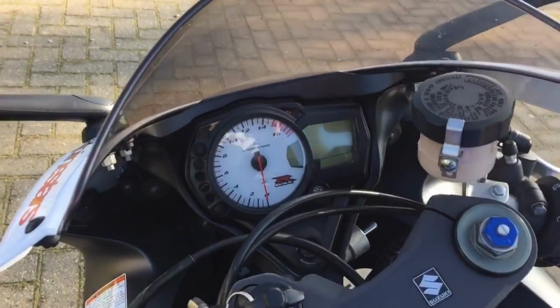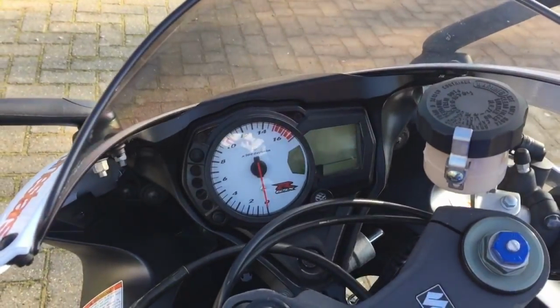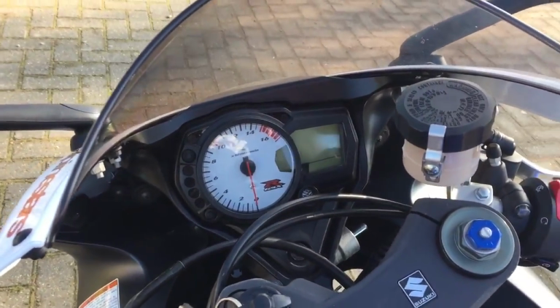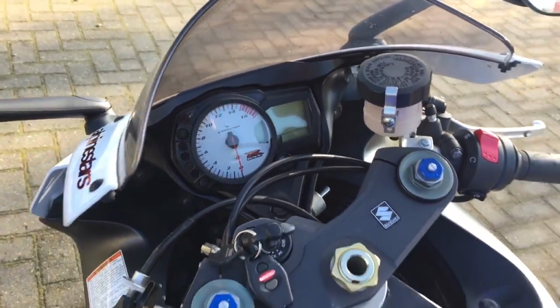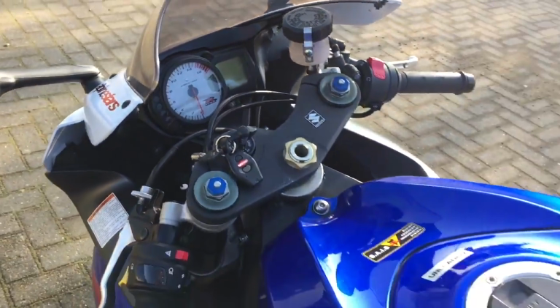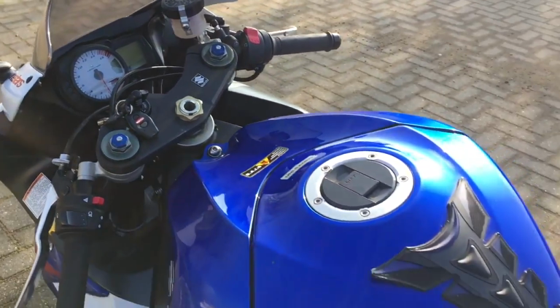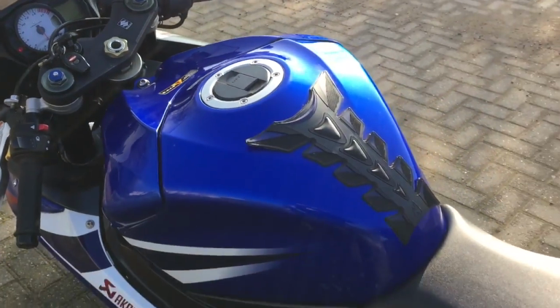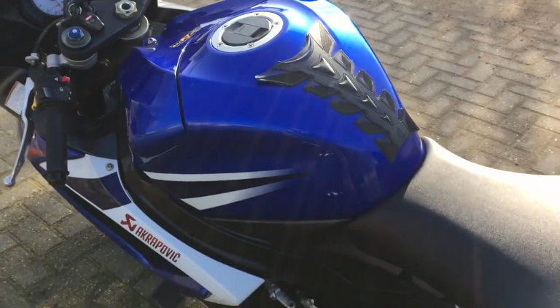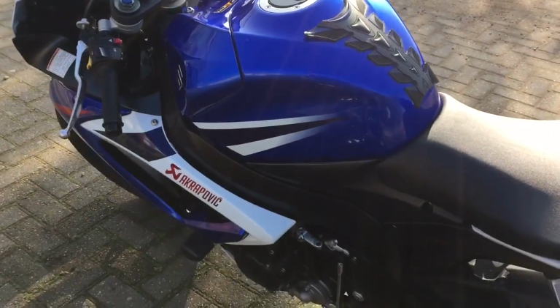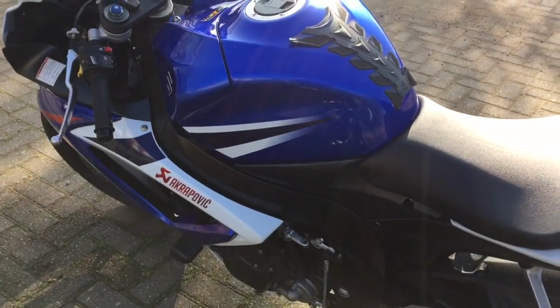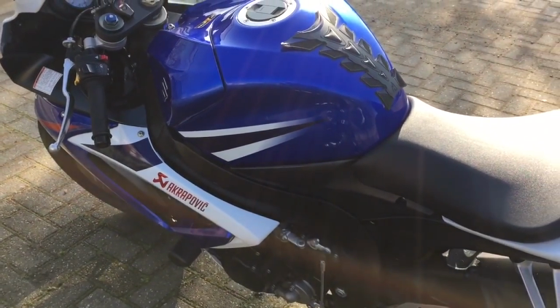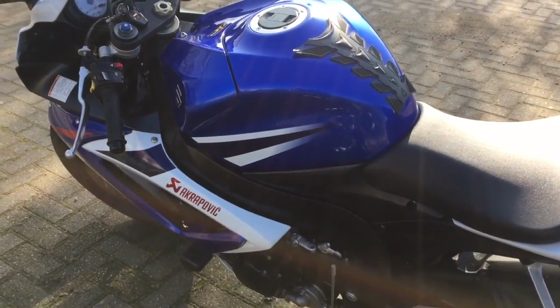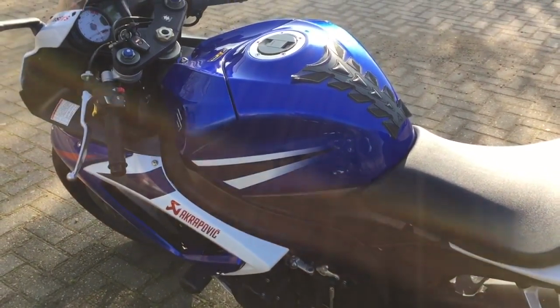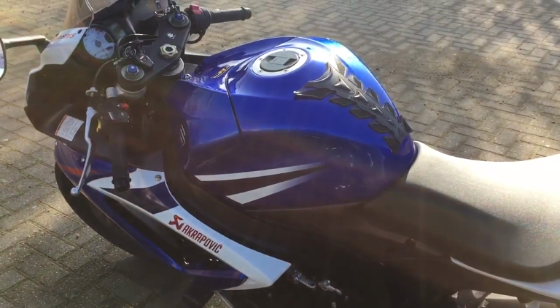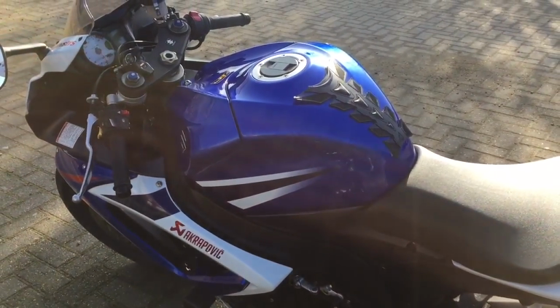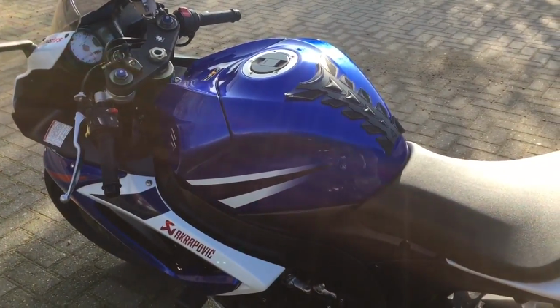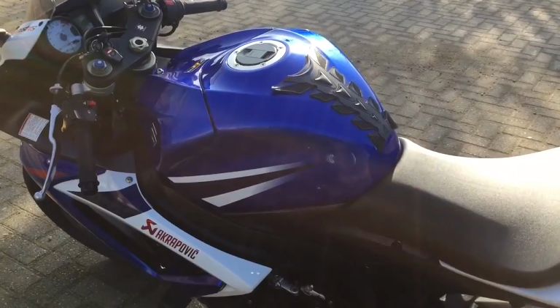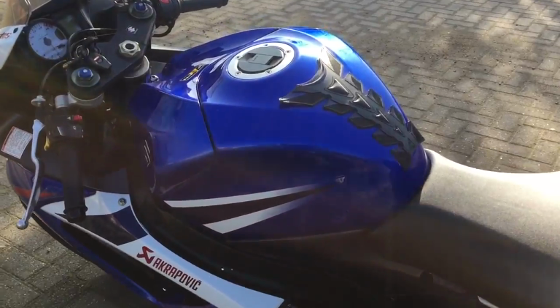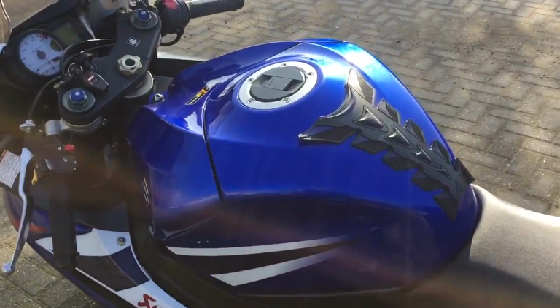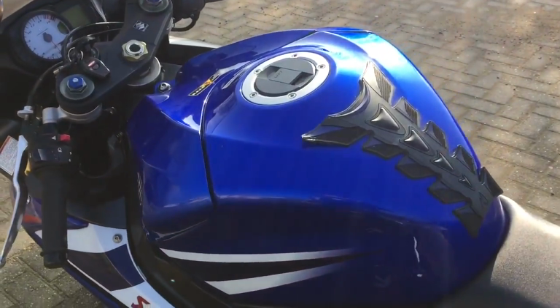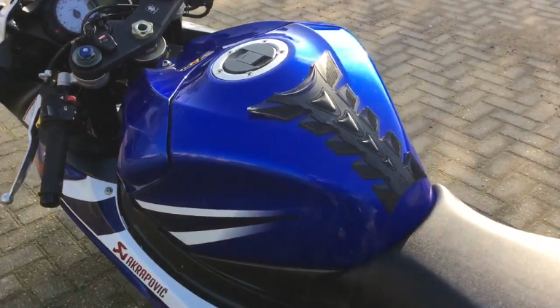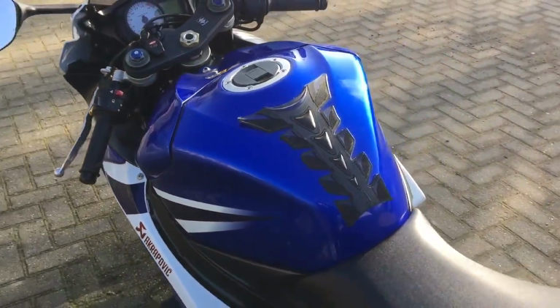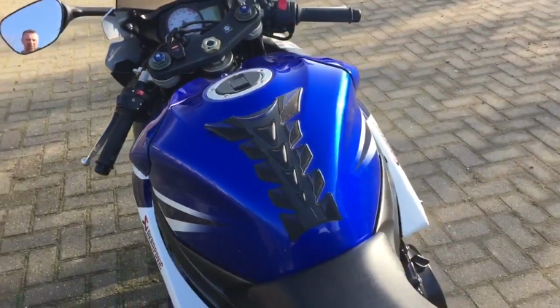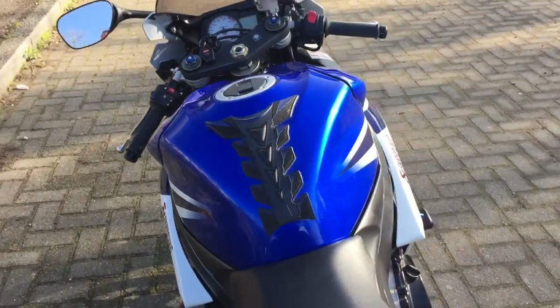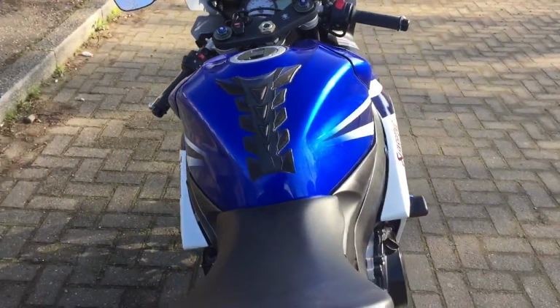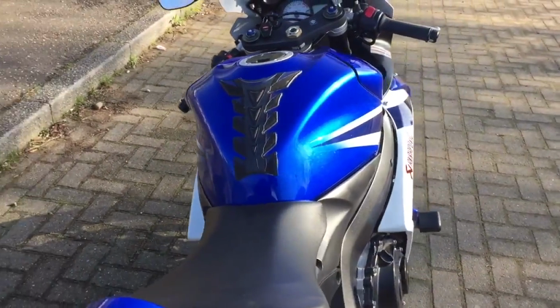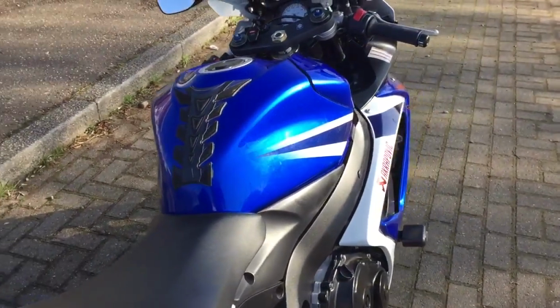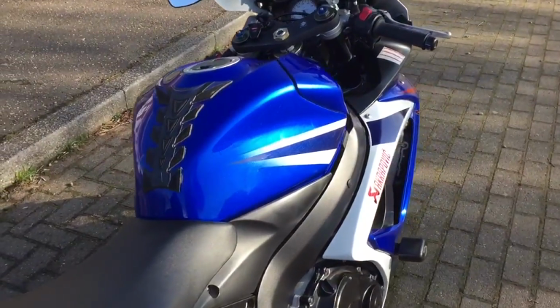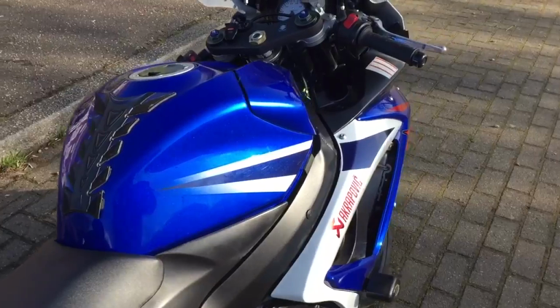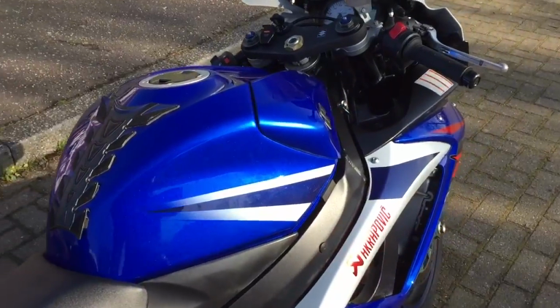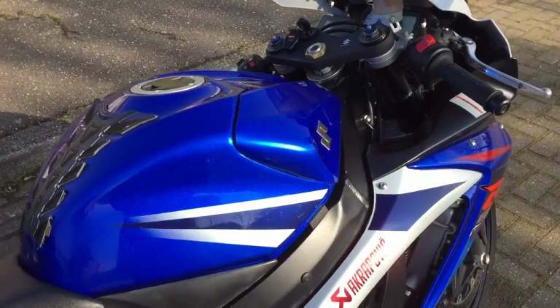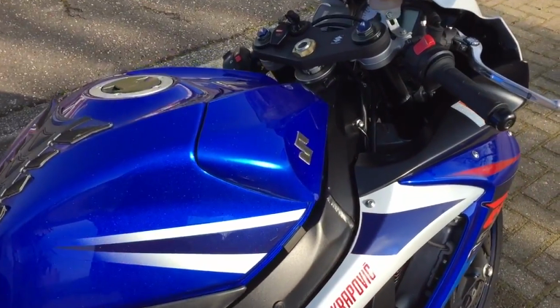That's another thing — why, with all the technology they've got, did they not bother putting in a fuel gauge? It really is annoying. You worry all the time. I'm used to bikes doing 200 miles to a tank — now I'm back down to 100 again.